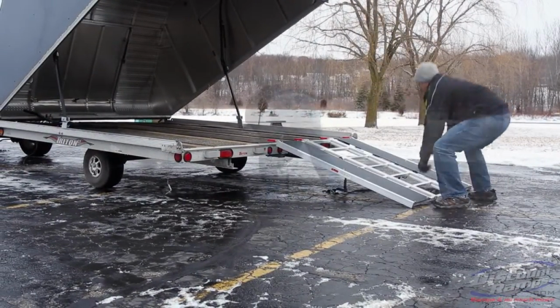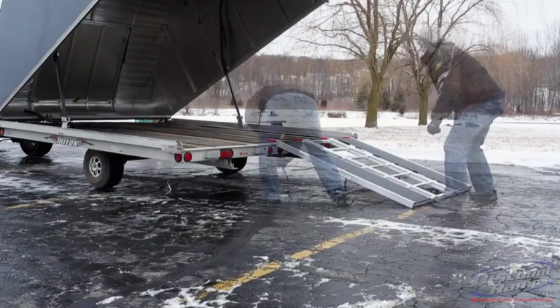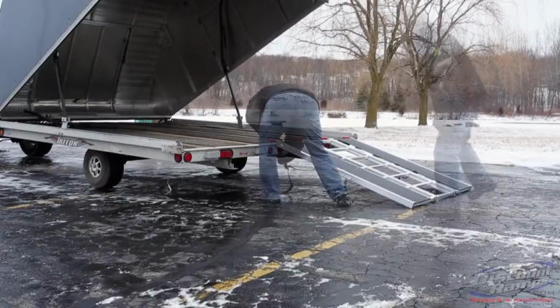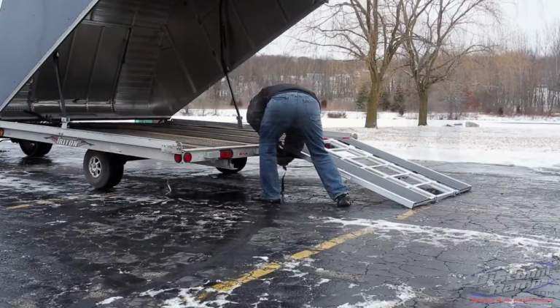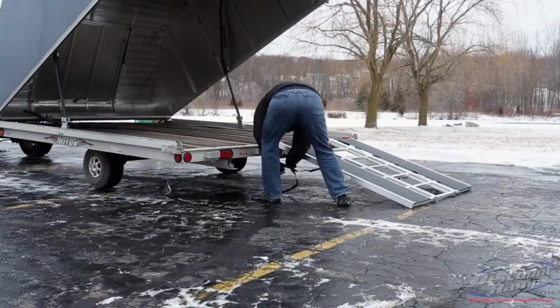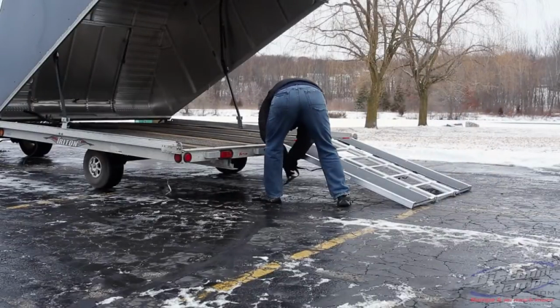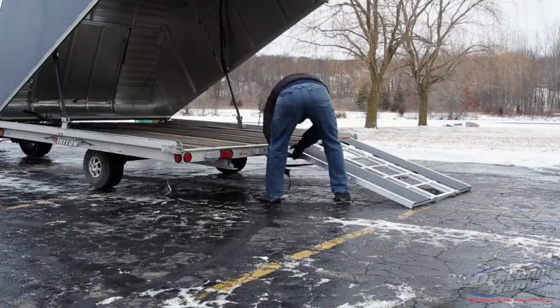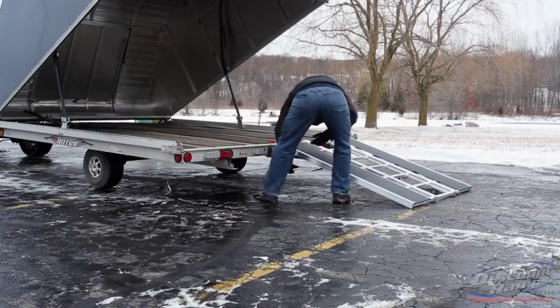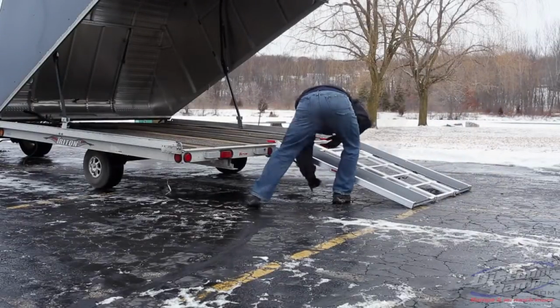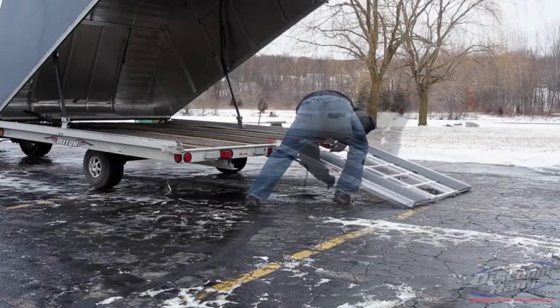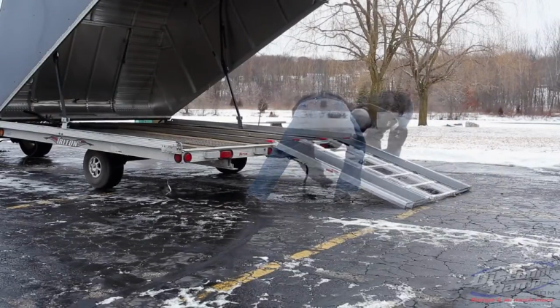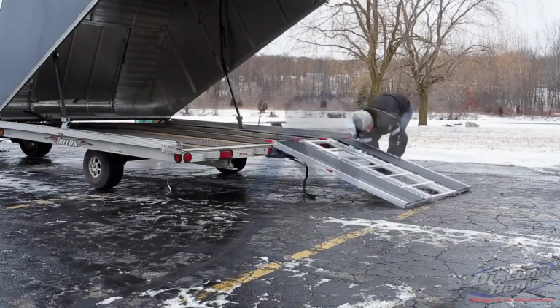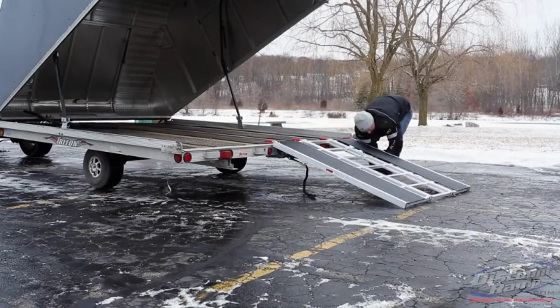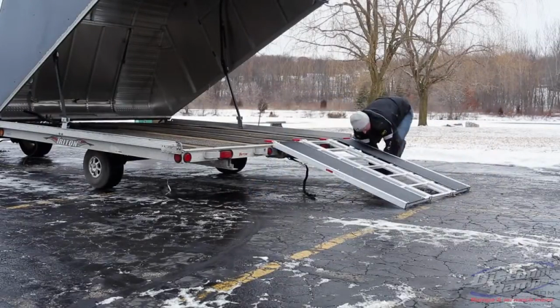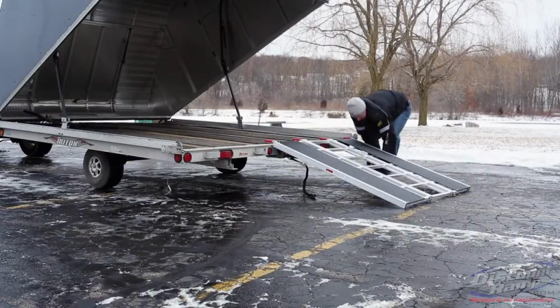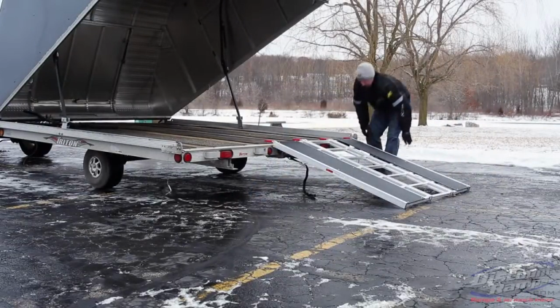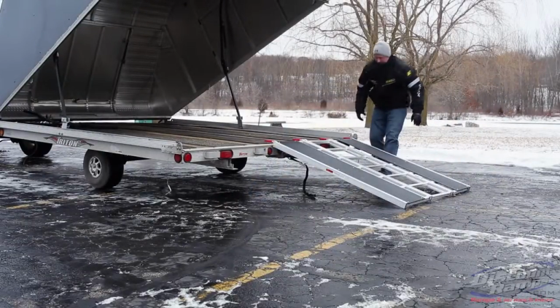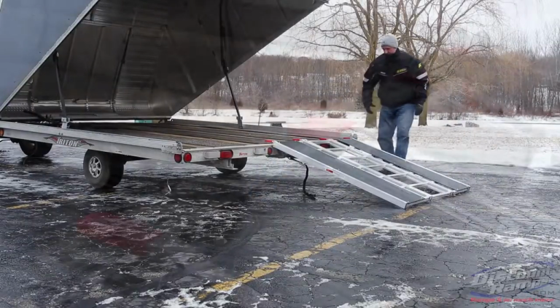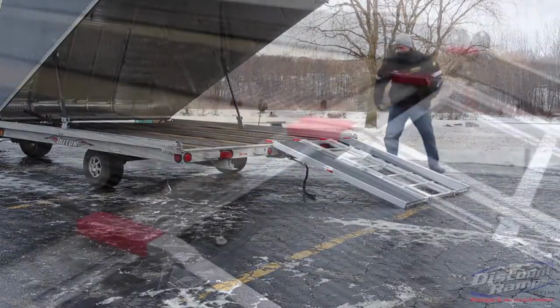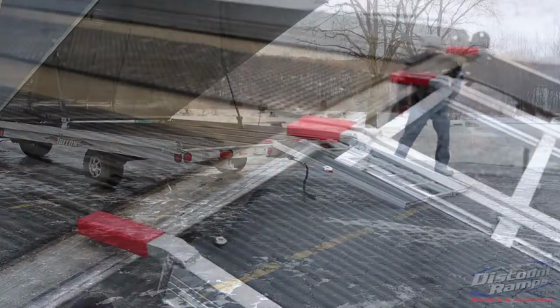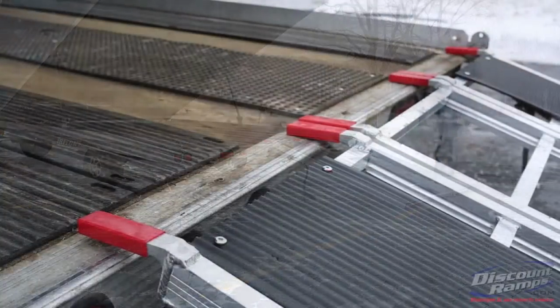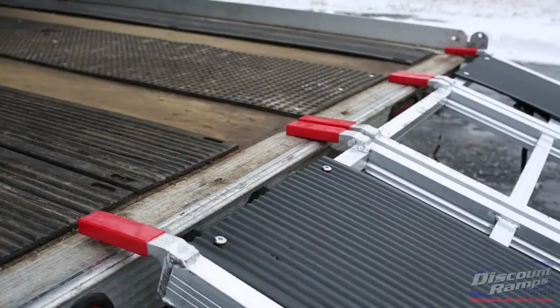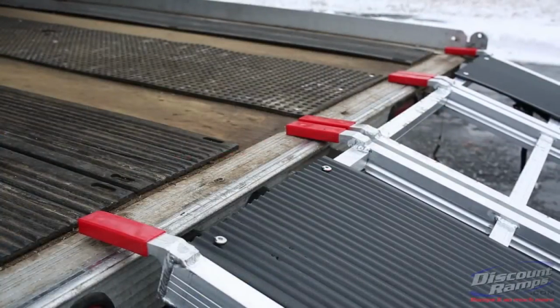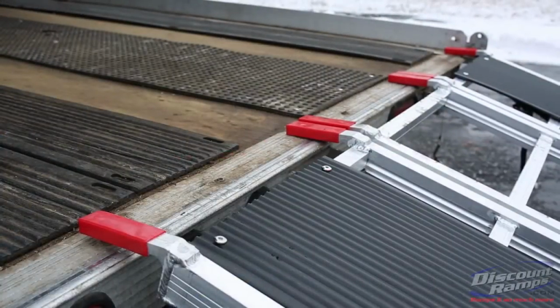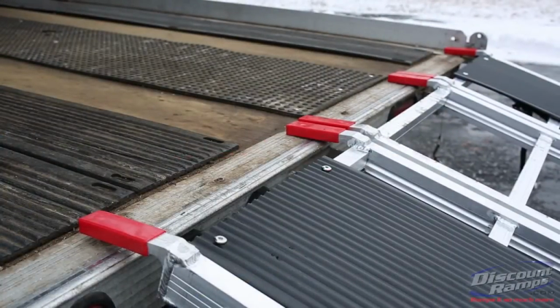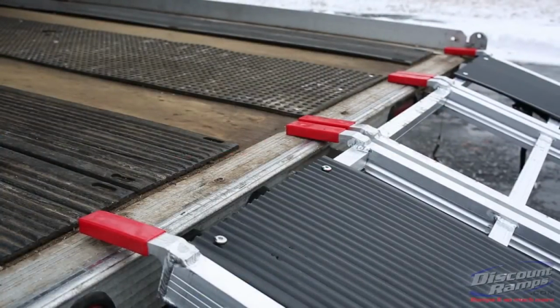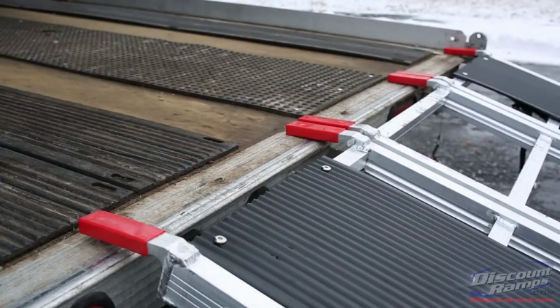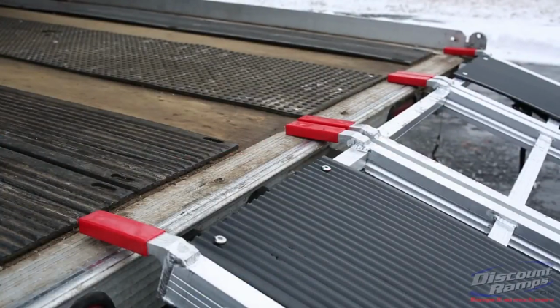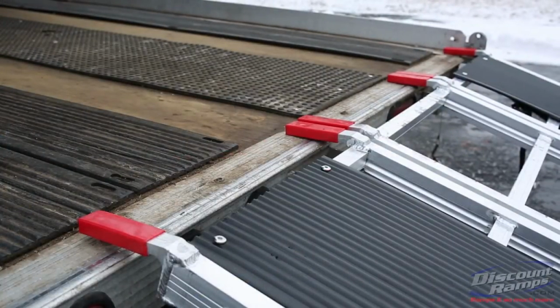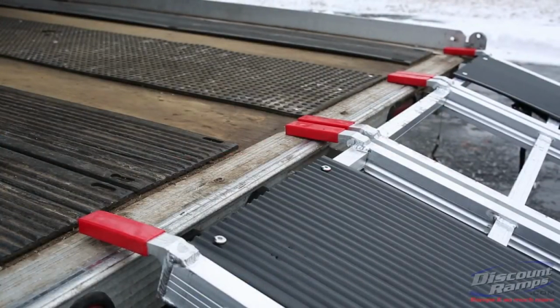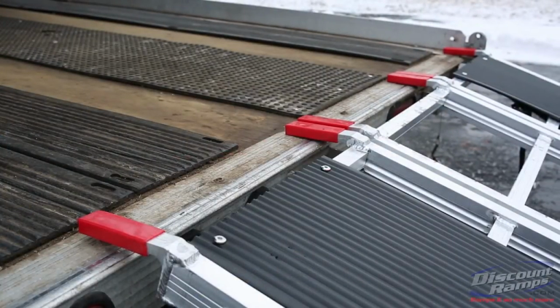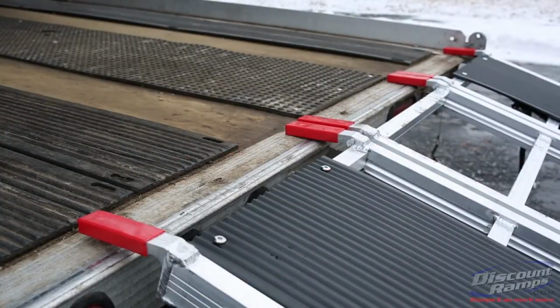The Black Ice snowmobile ramp is secured with the two included cam buckle straps and rests on the trailer deck with six rubber-coated fingers.